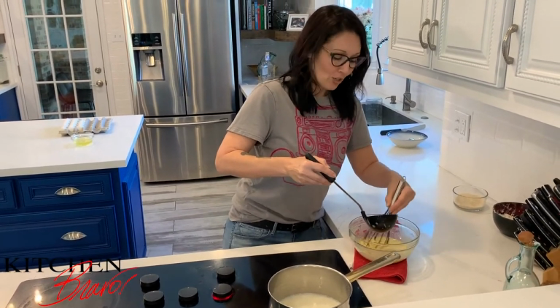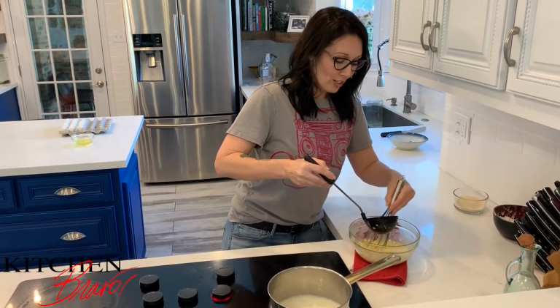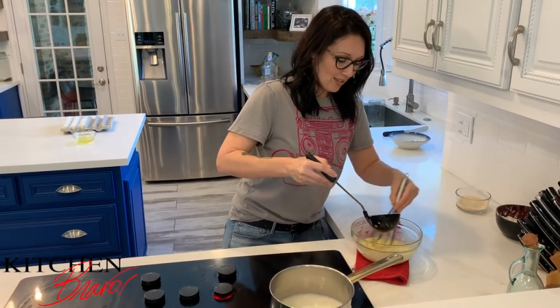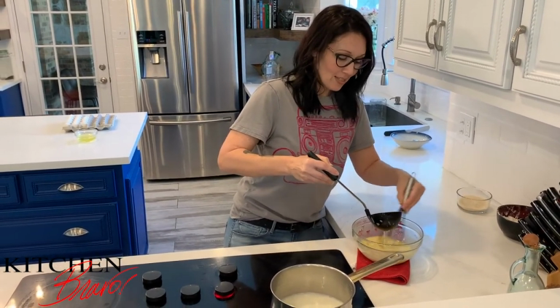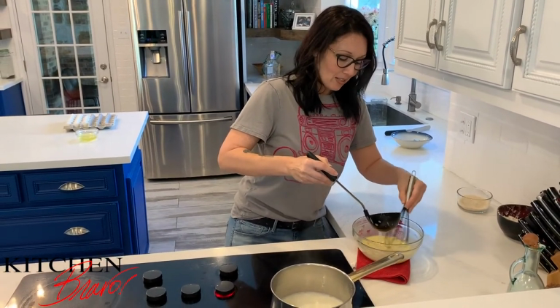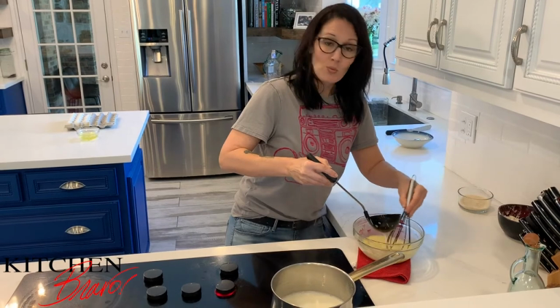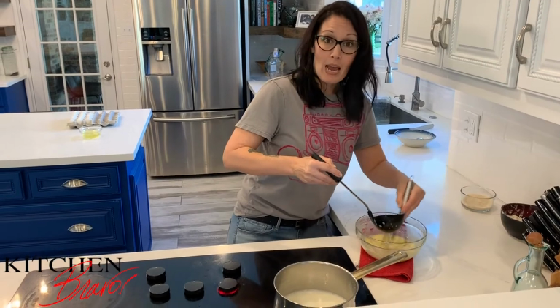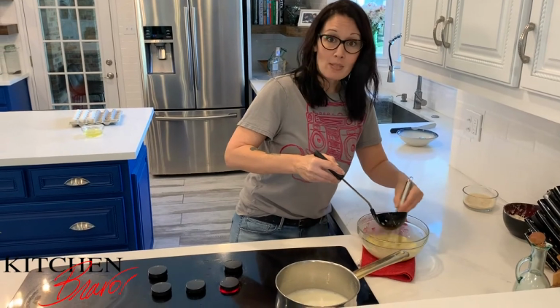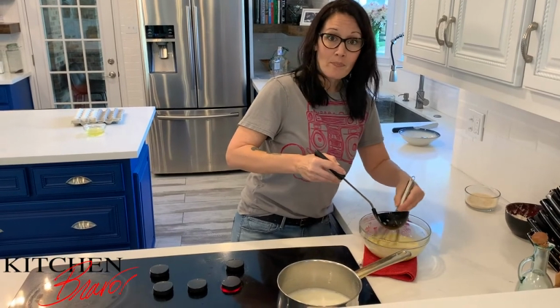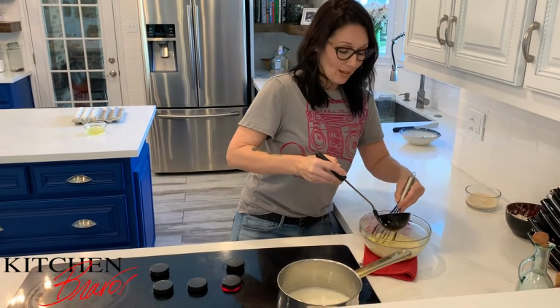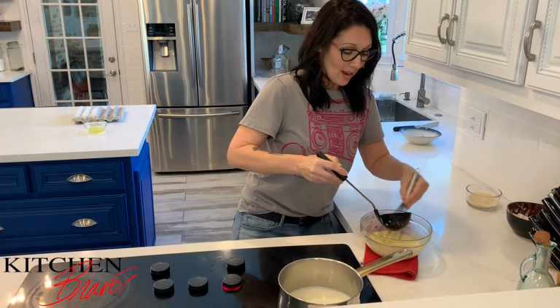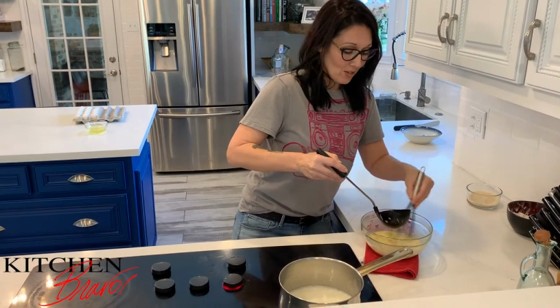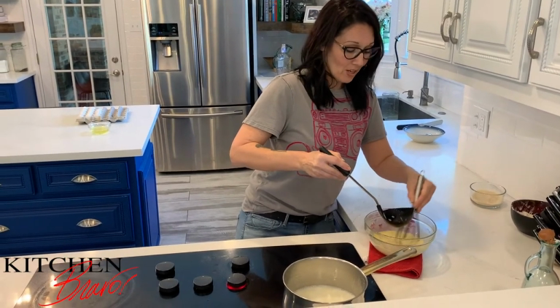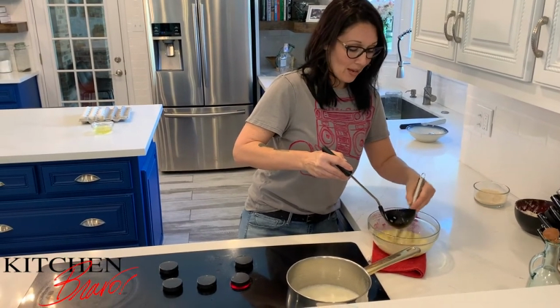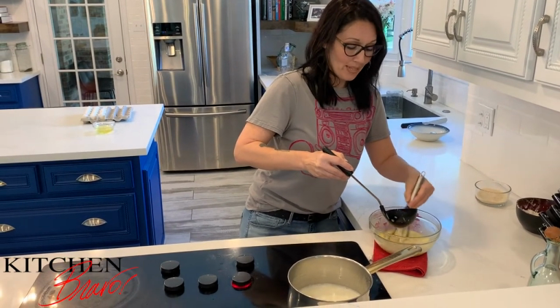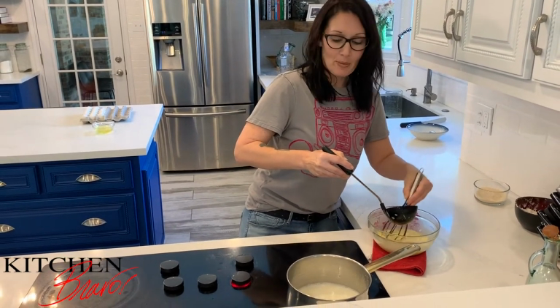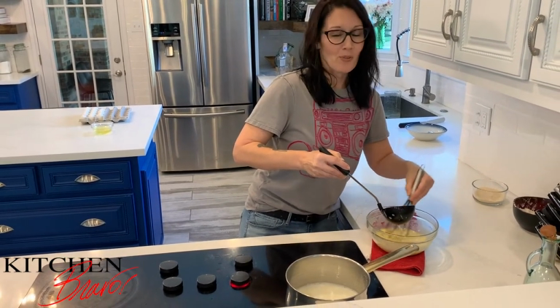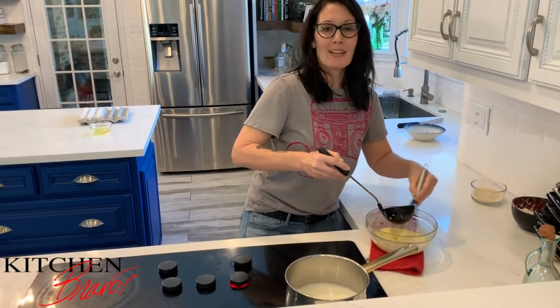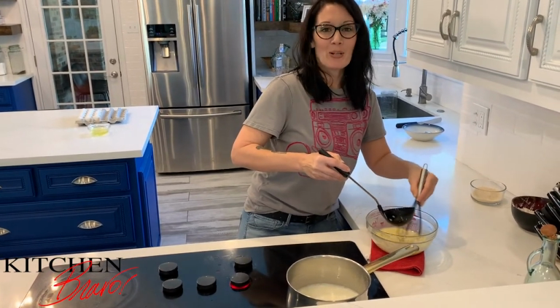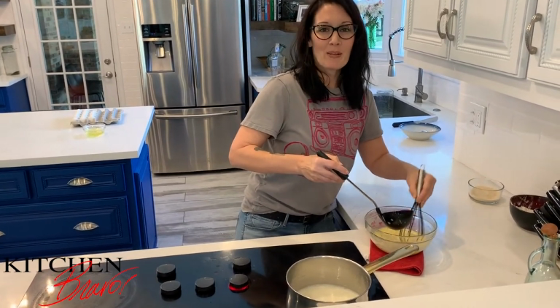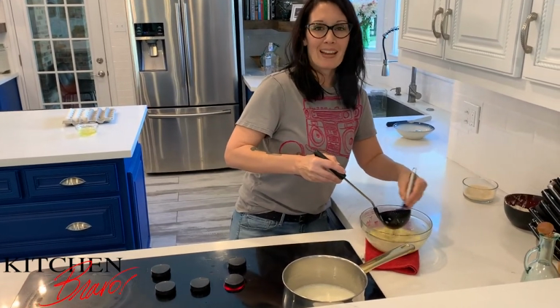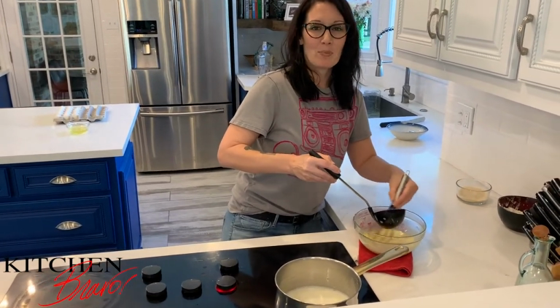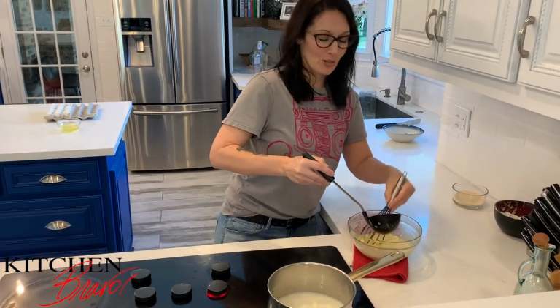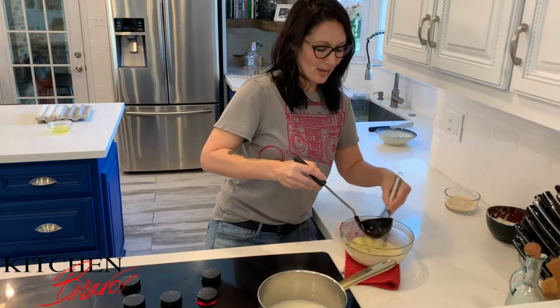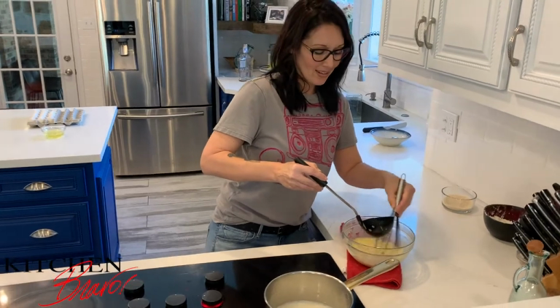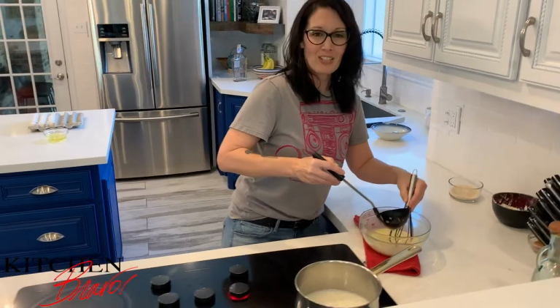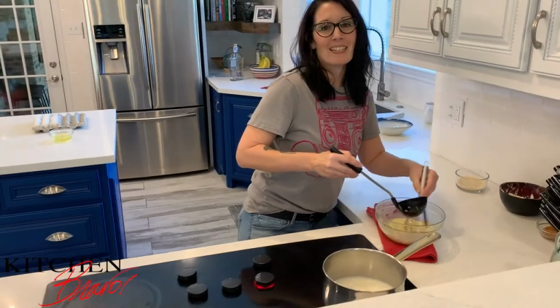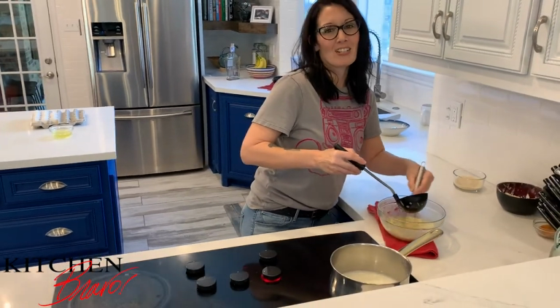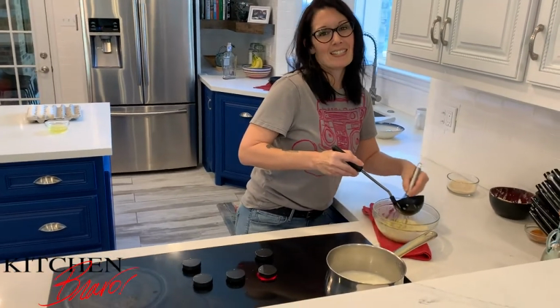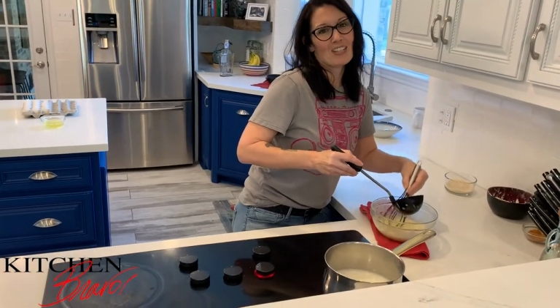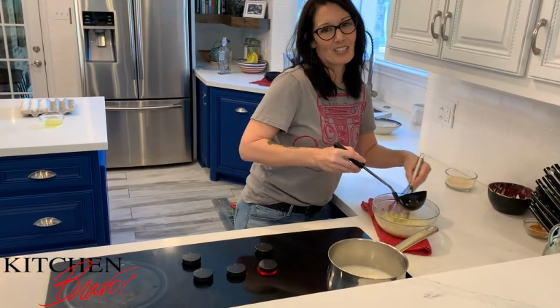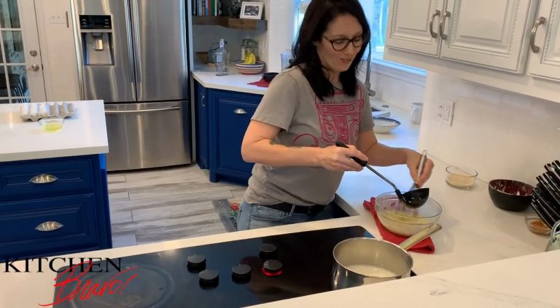You're going to do this three times, and then you're going to go ahead and put the egg mixture right back into the cream and keep stirring it until you get the desired consistency that you're looking for.